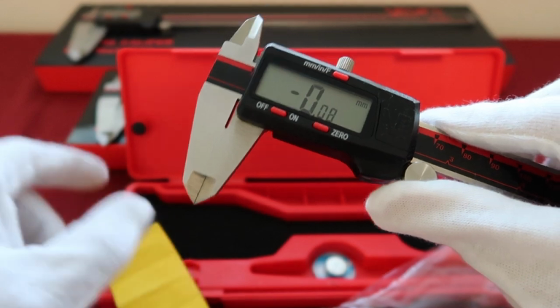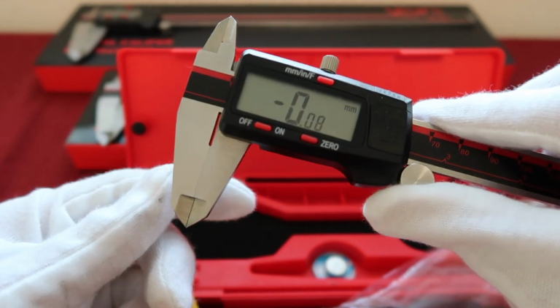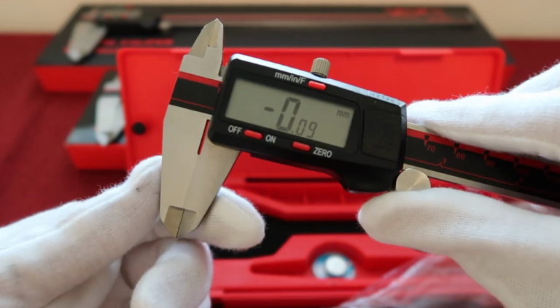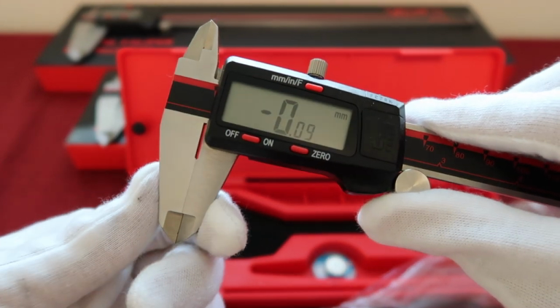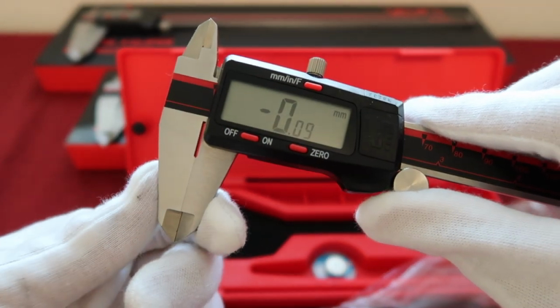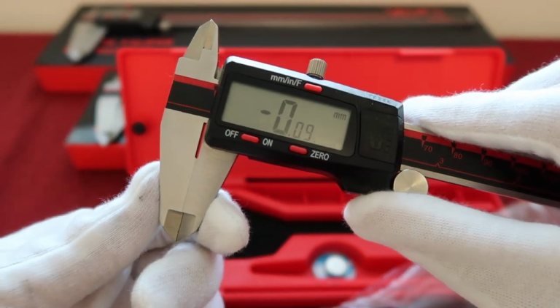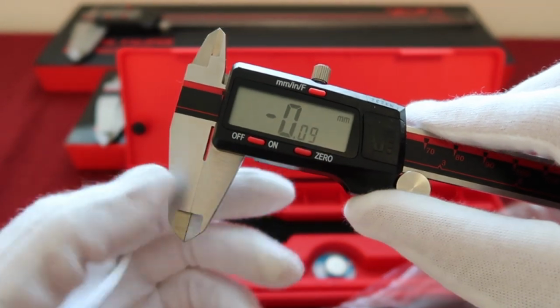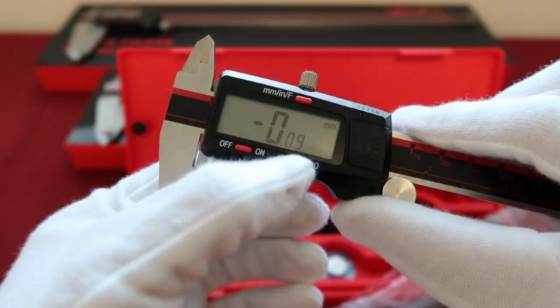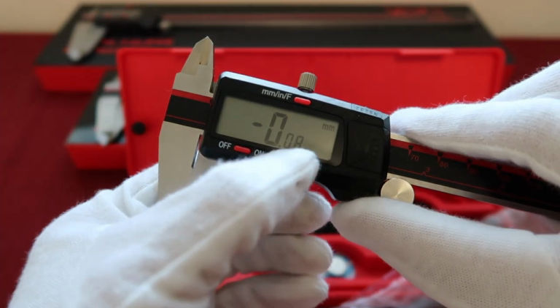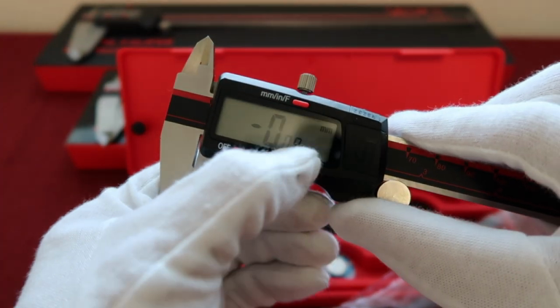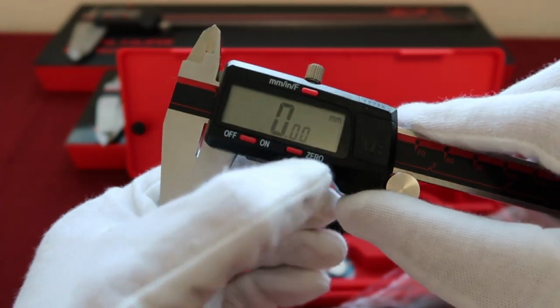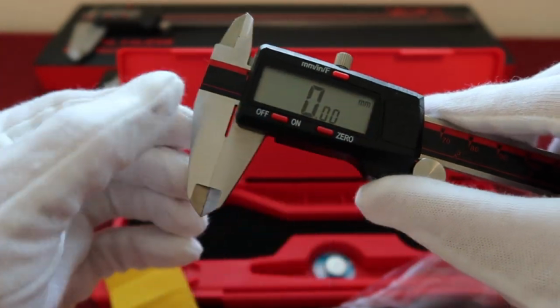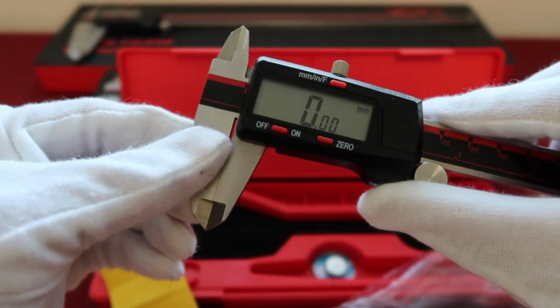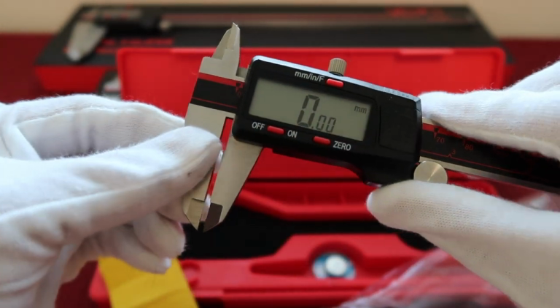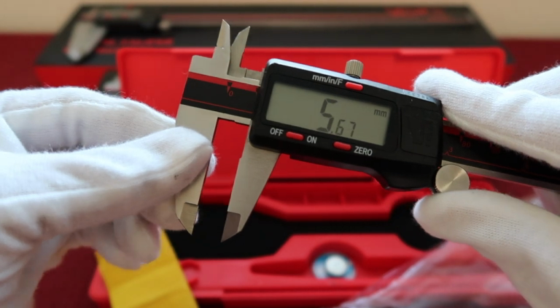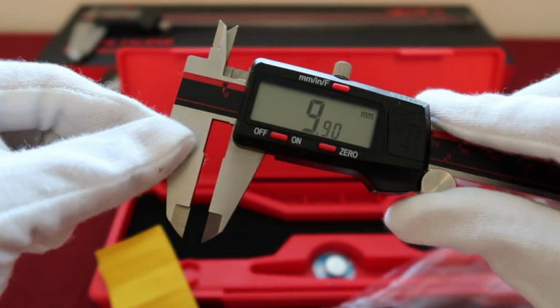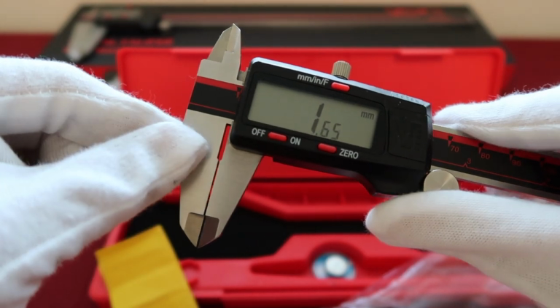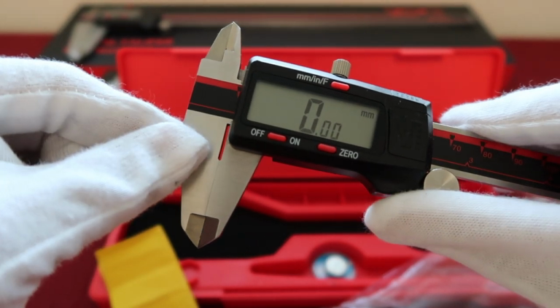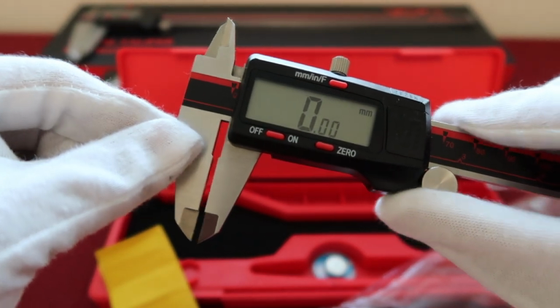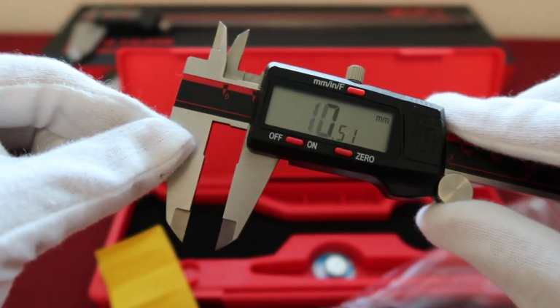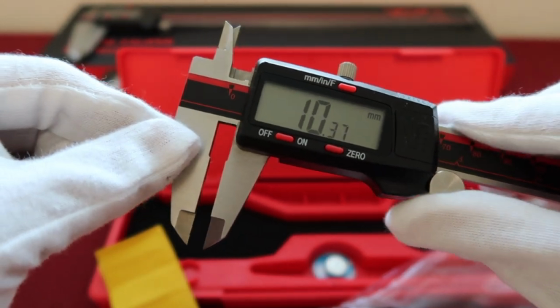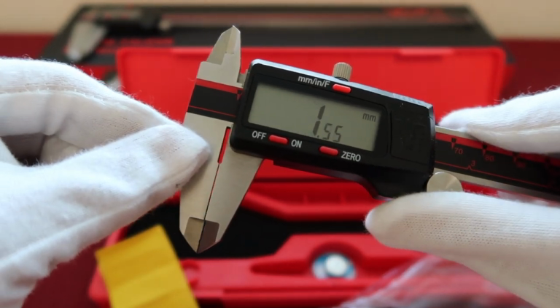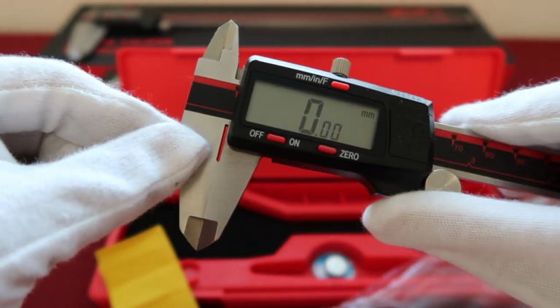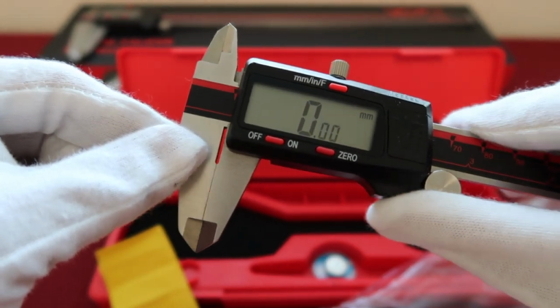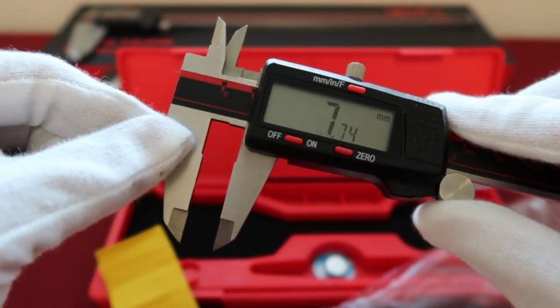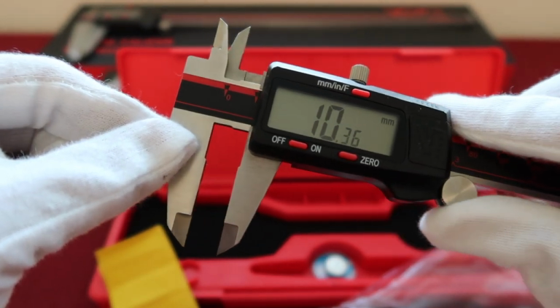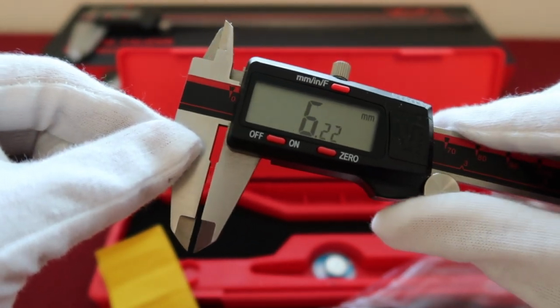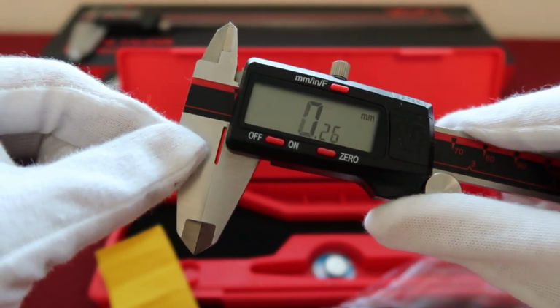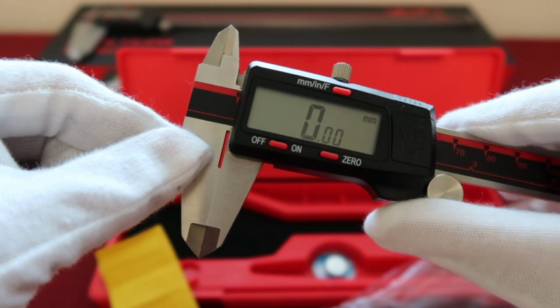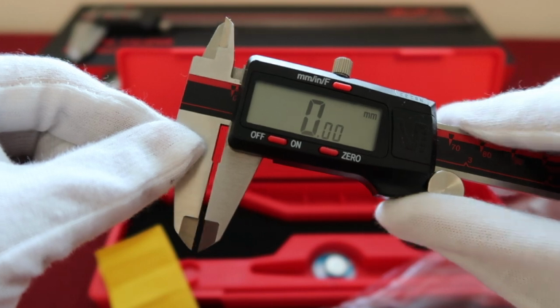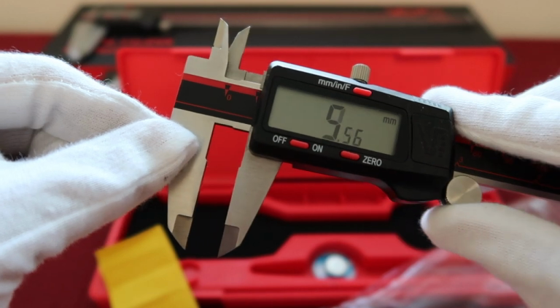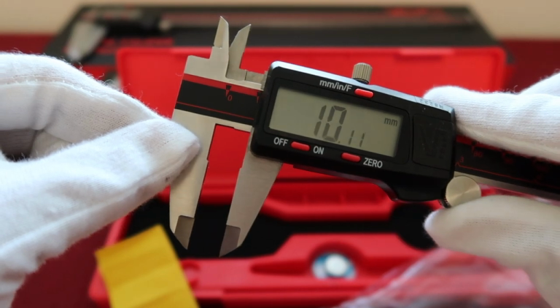Then gently close the jaws and press the zero button. Make sure you get zero every time when the jaws are back to the zero position.